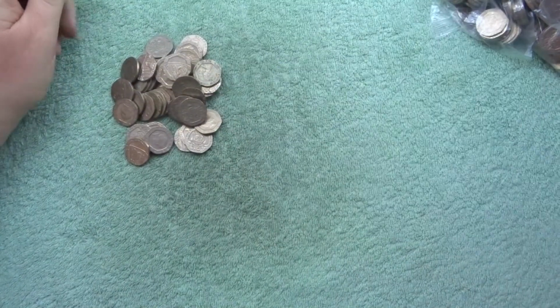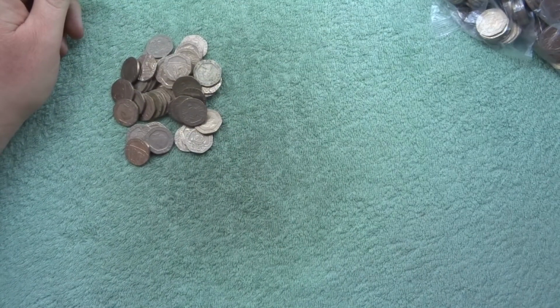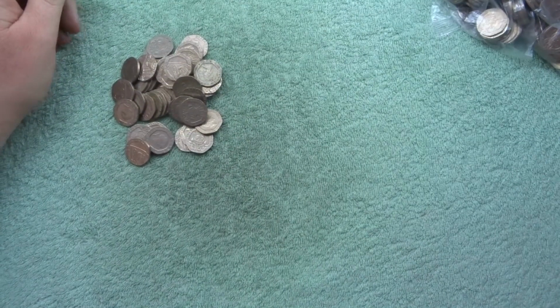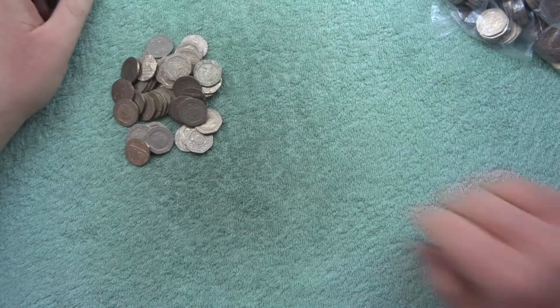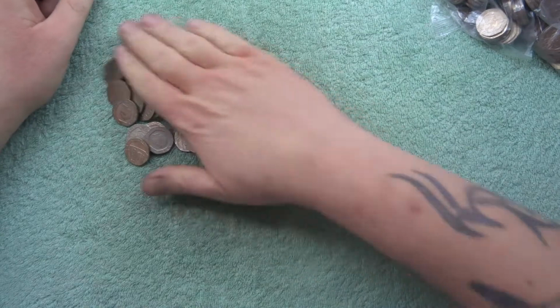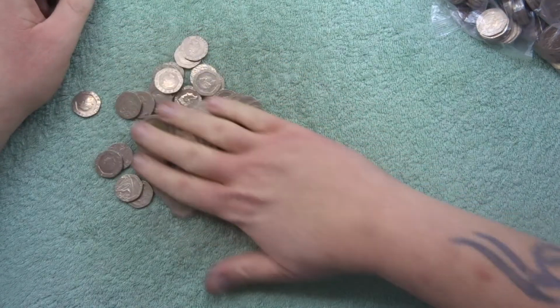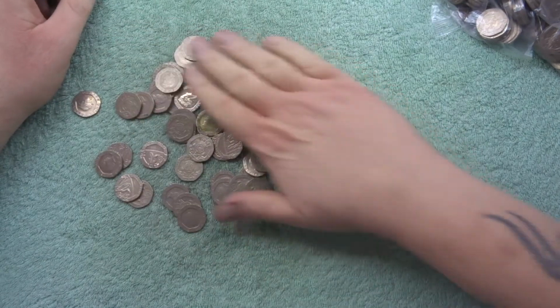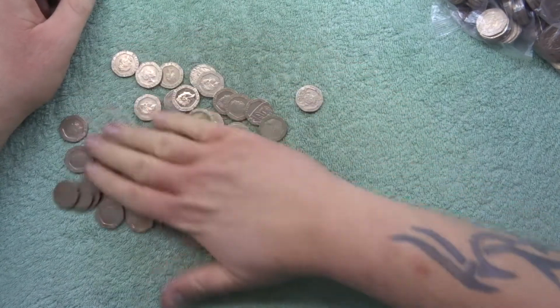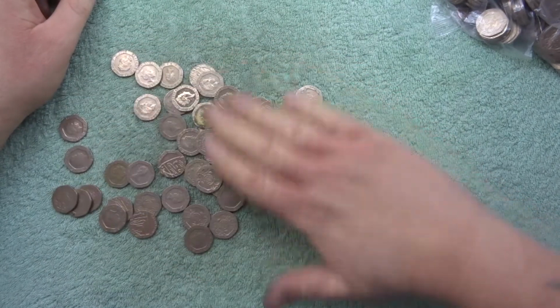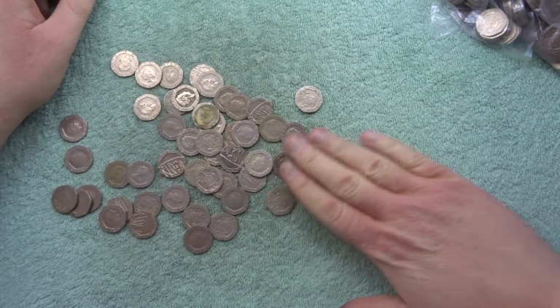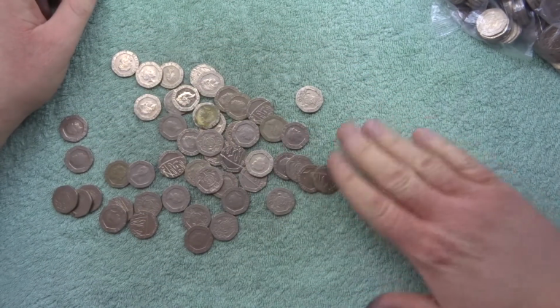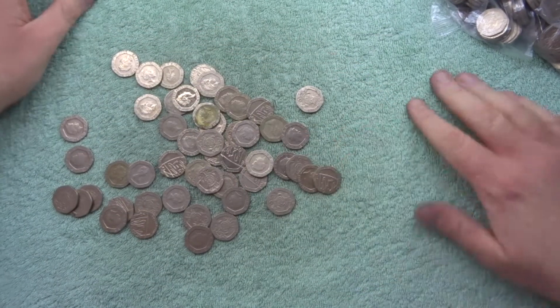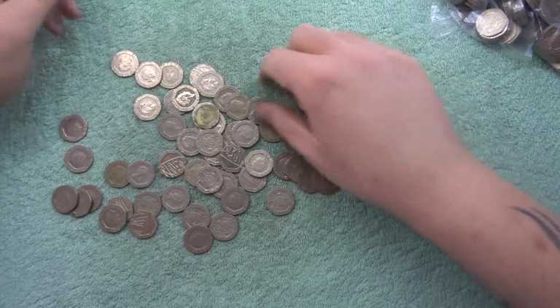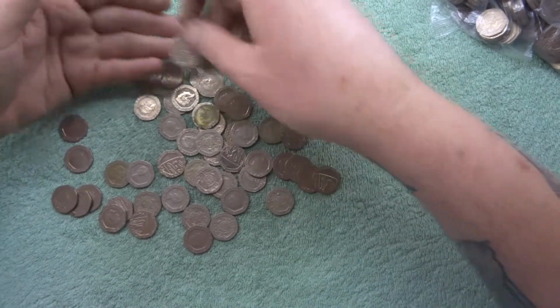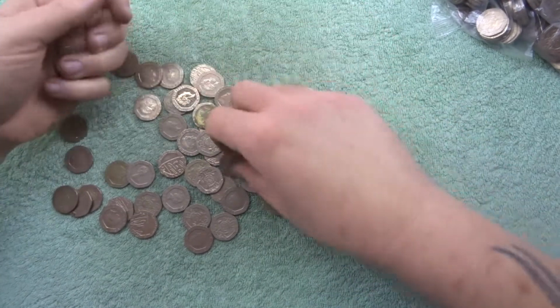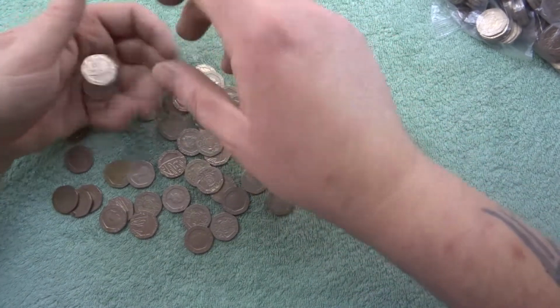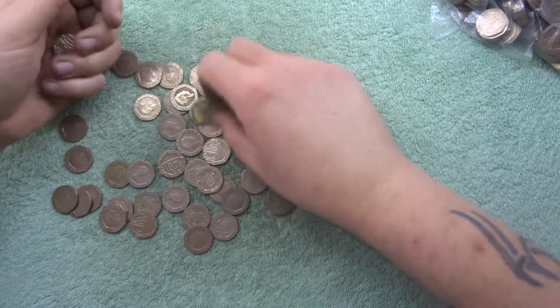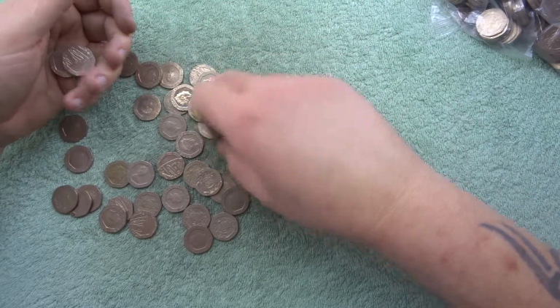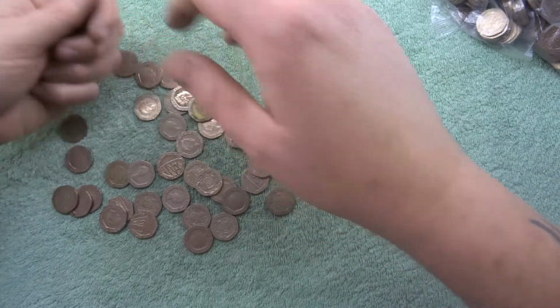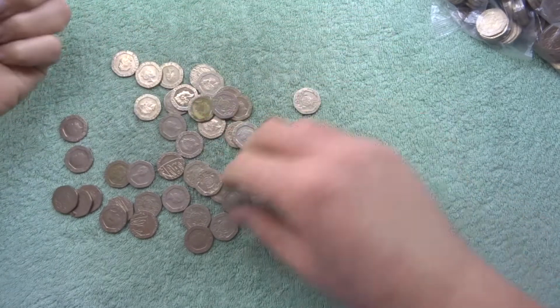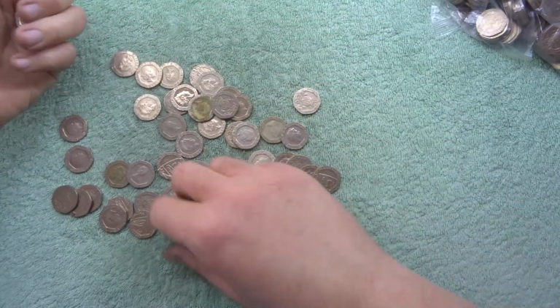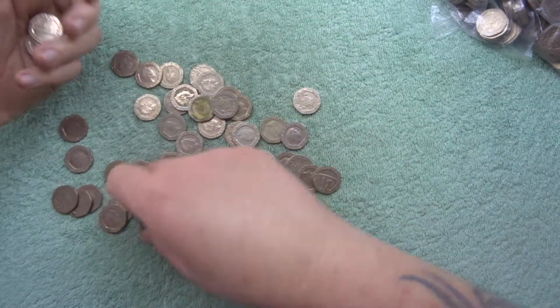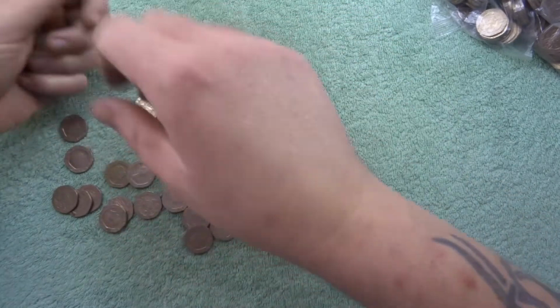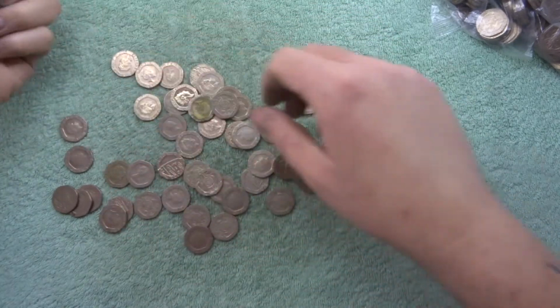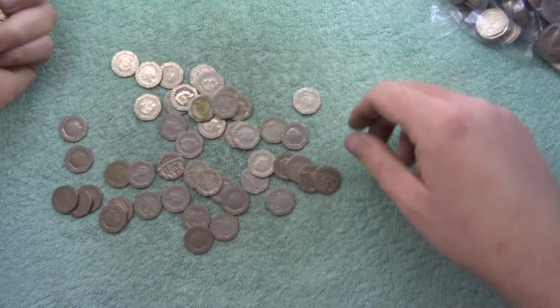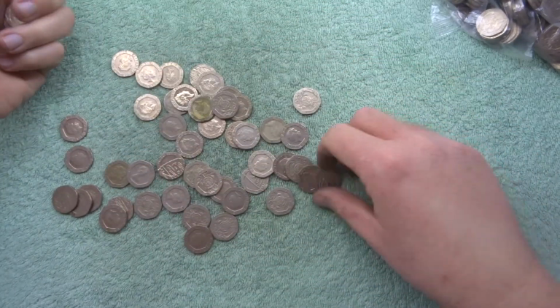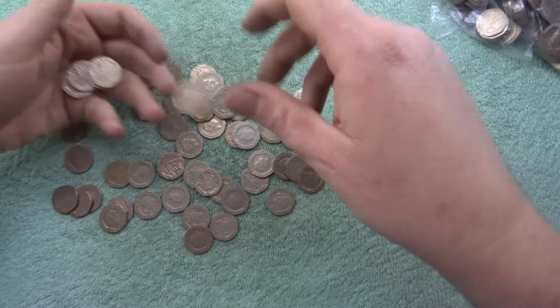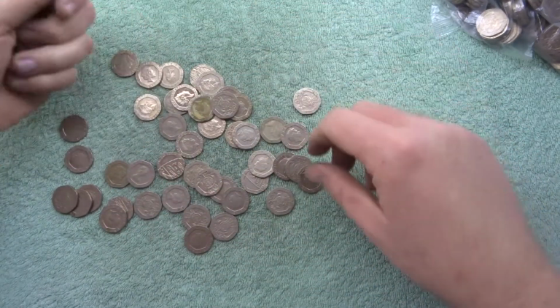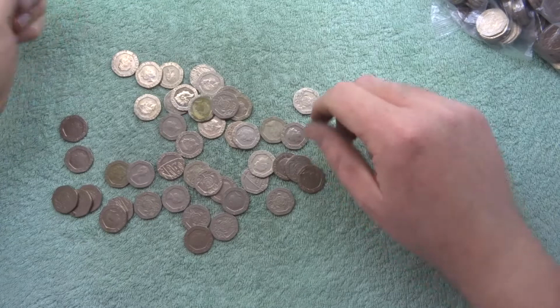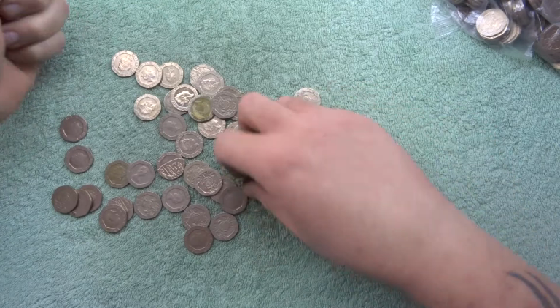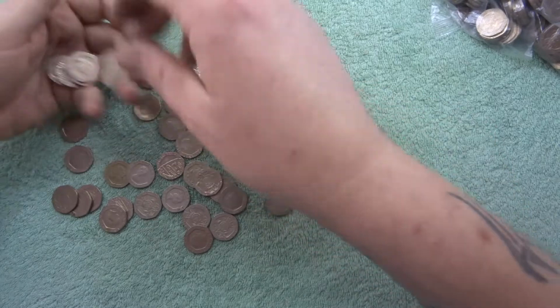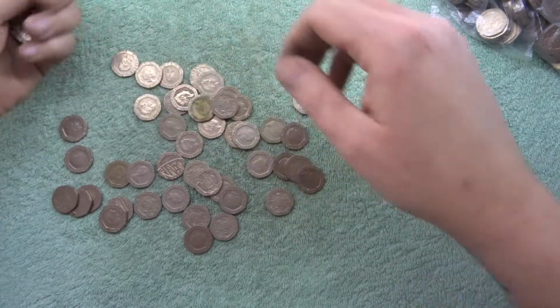Welcome to this search for the undated 20 pence shield. I hope everyone is doing good and having successful coin hunts.